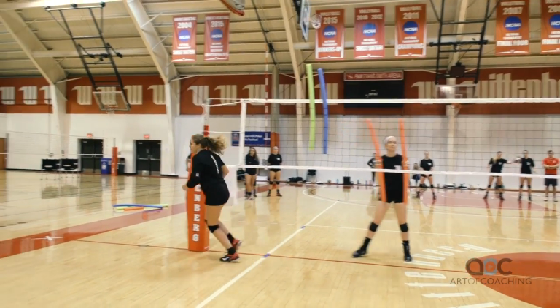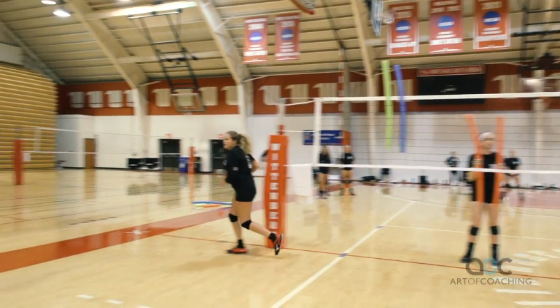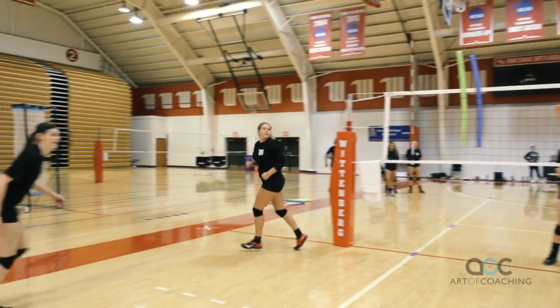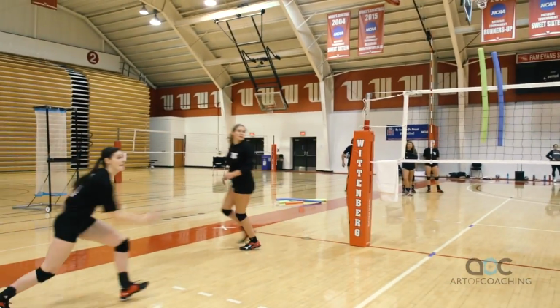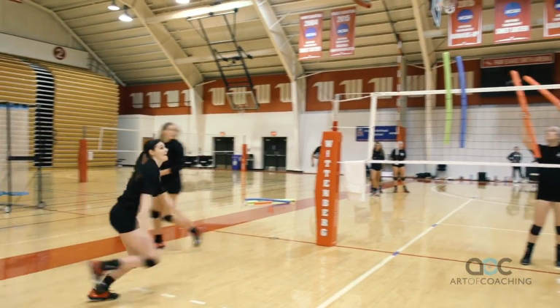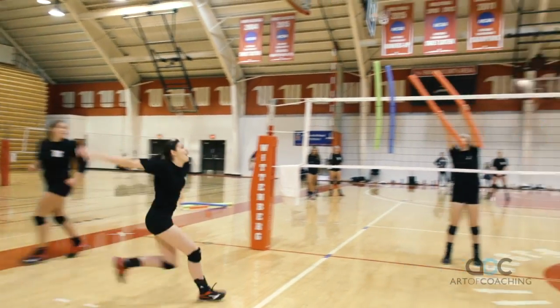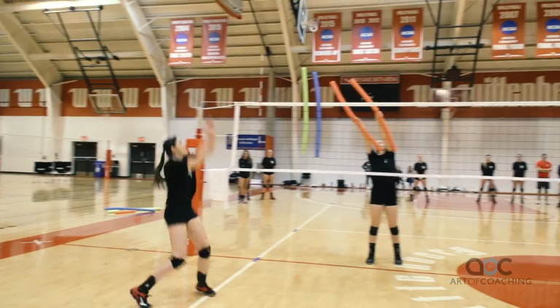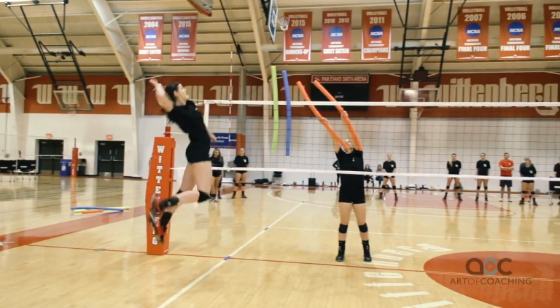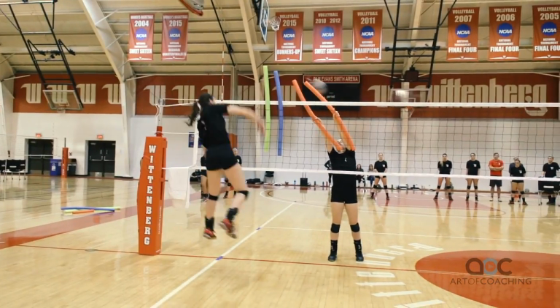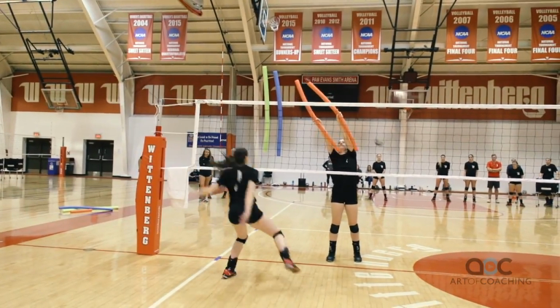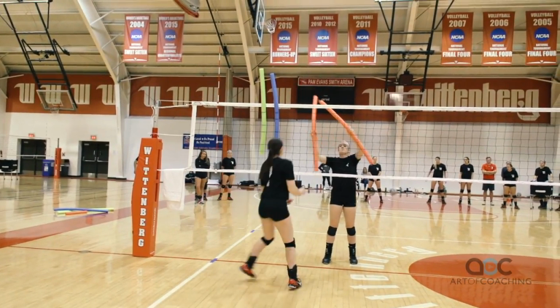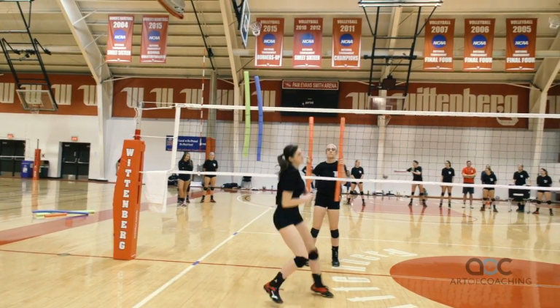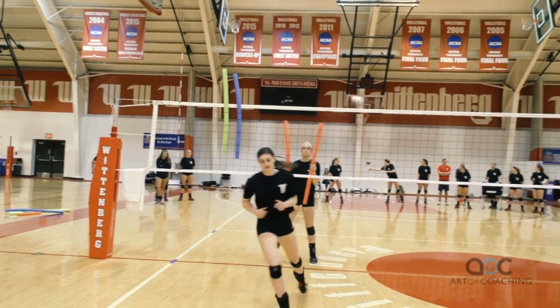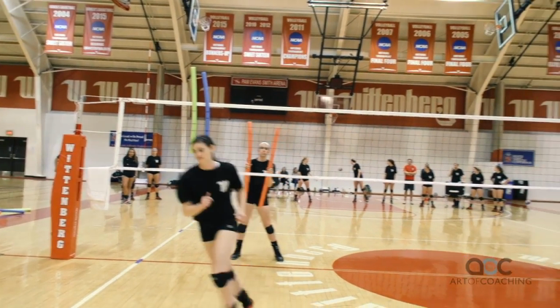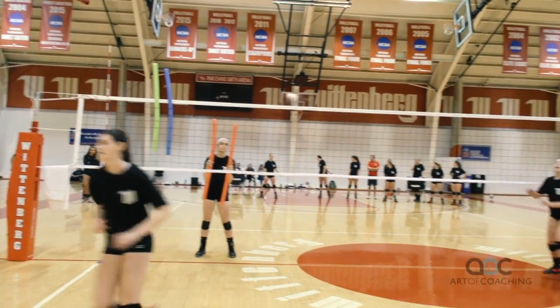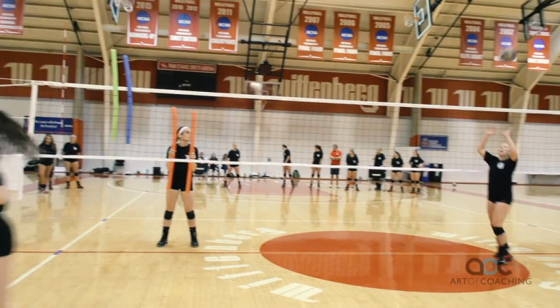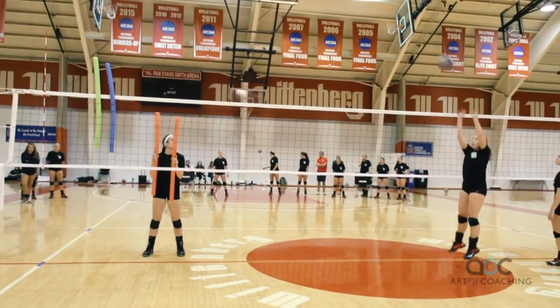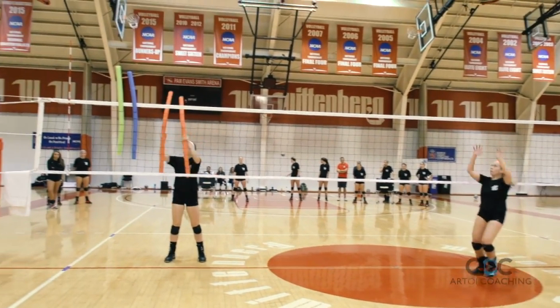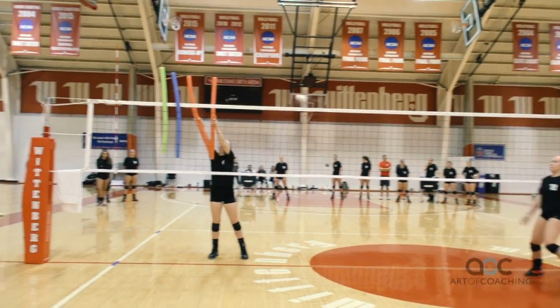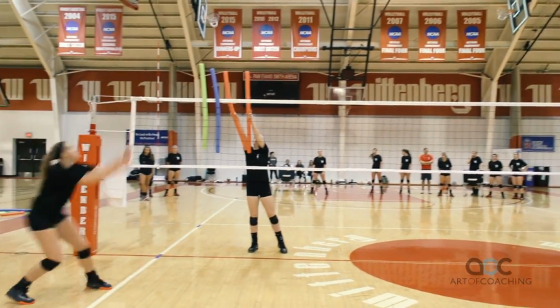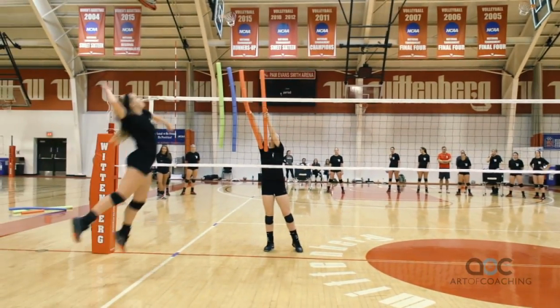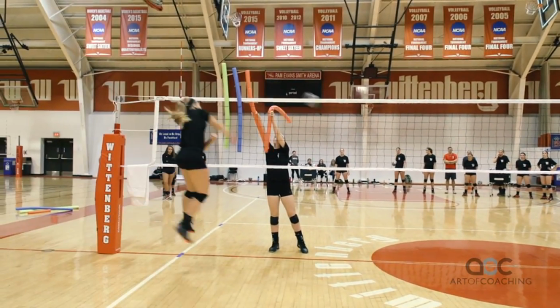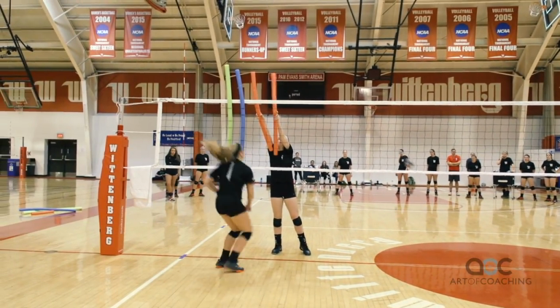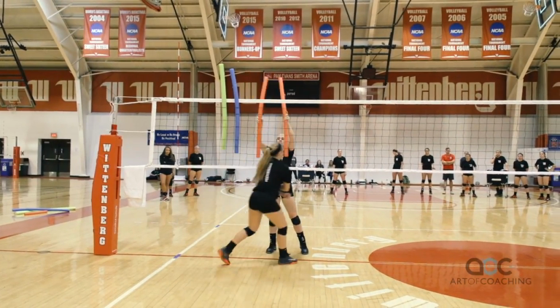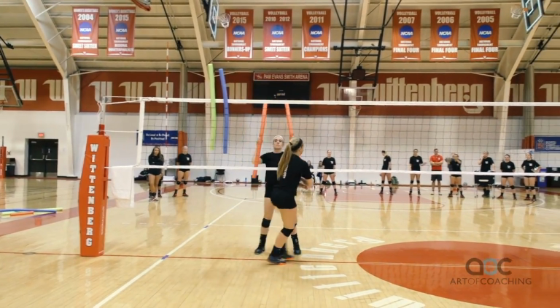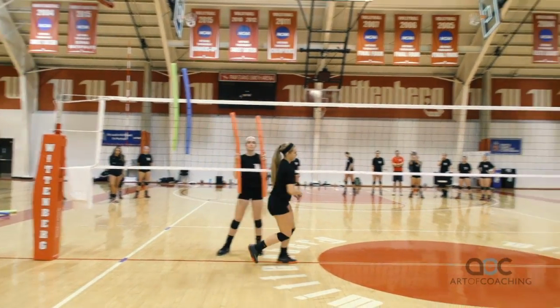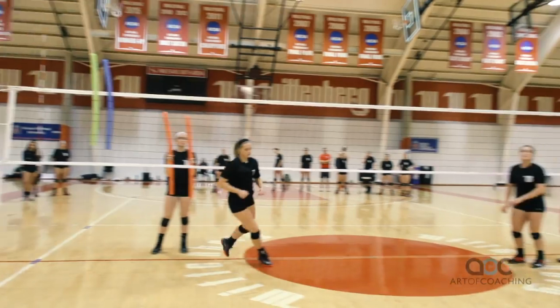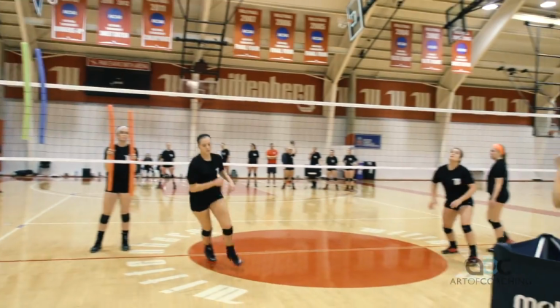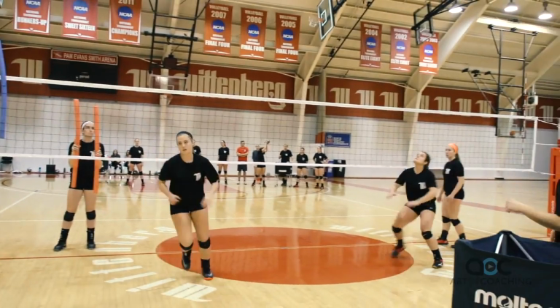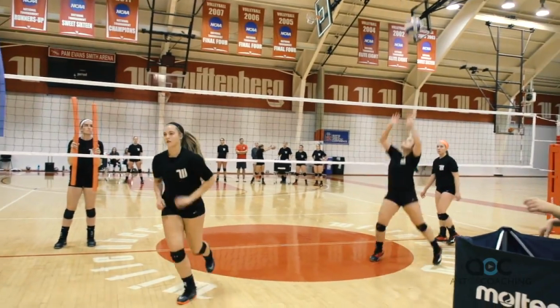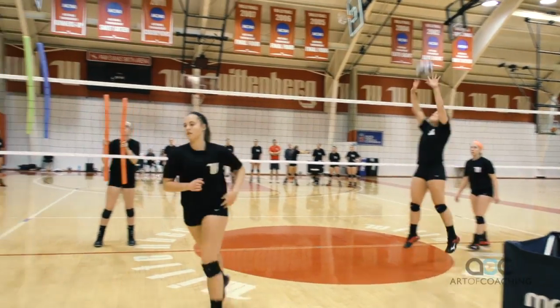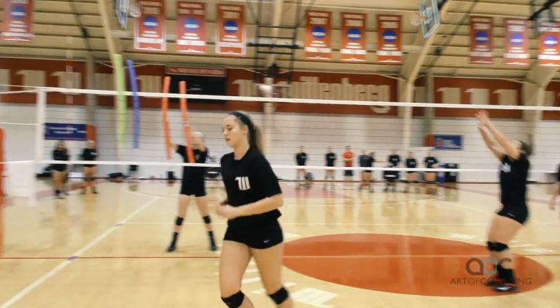He got blocked on that one for sure. He got blocked by that blocker on that one.